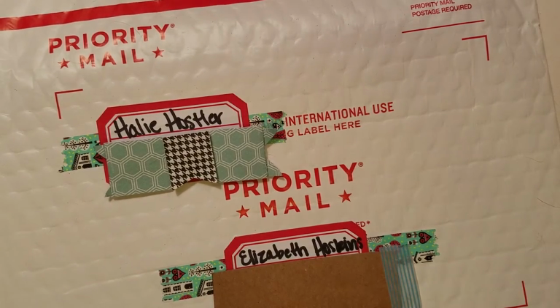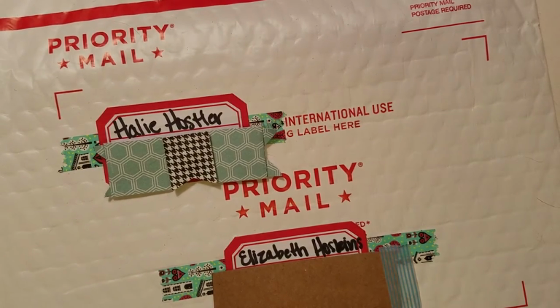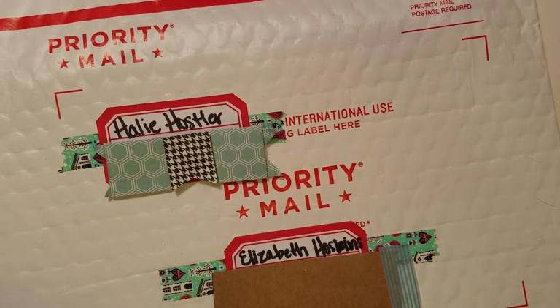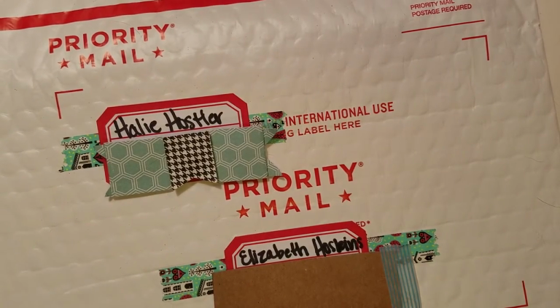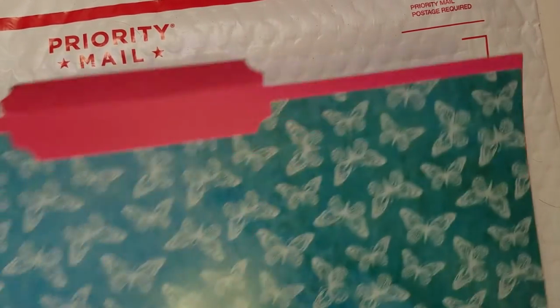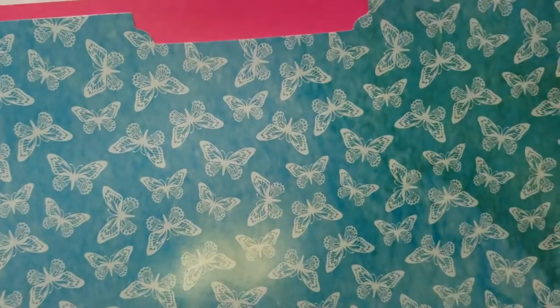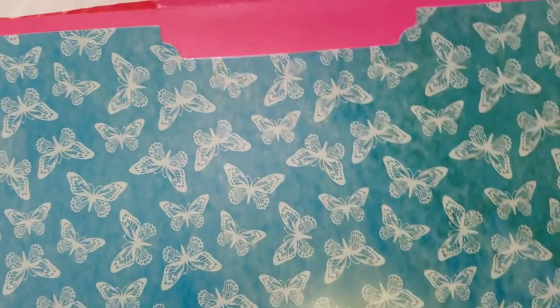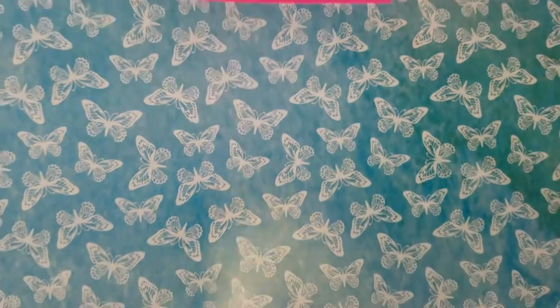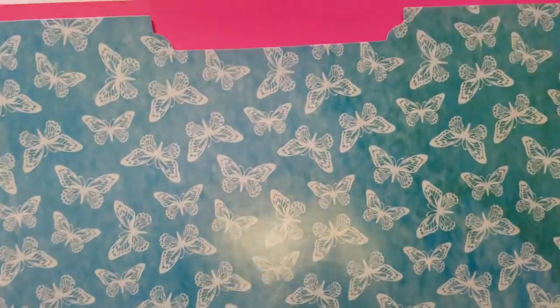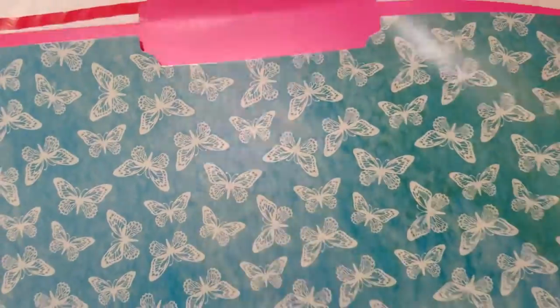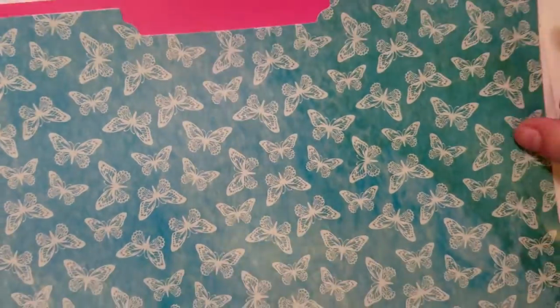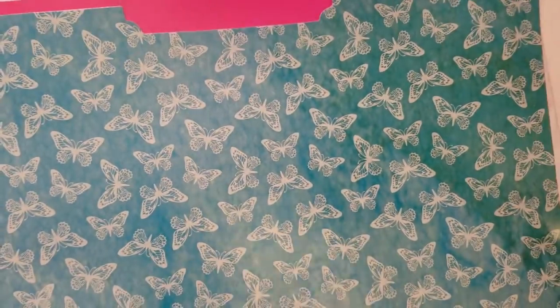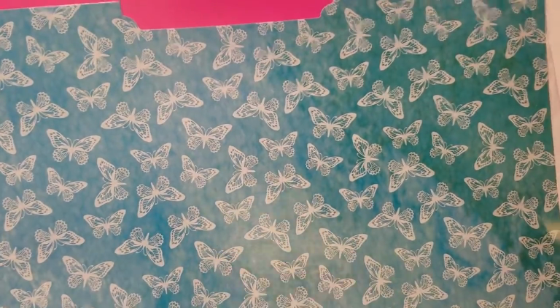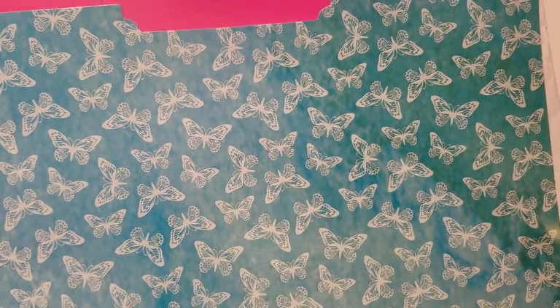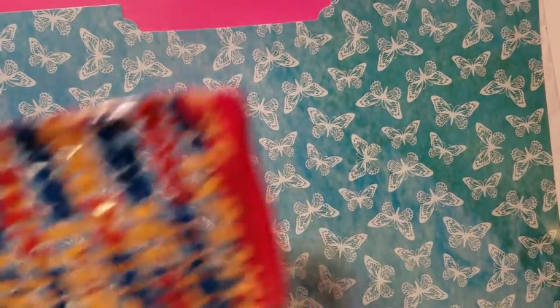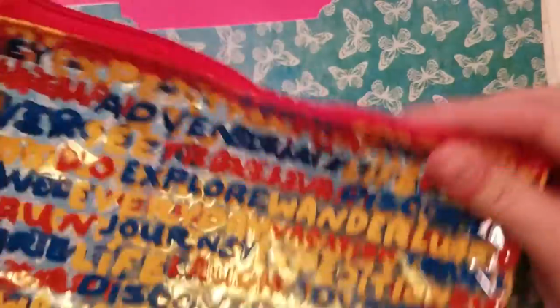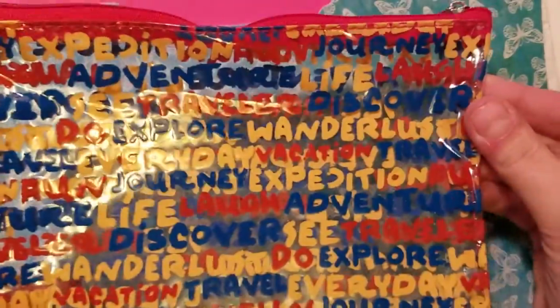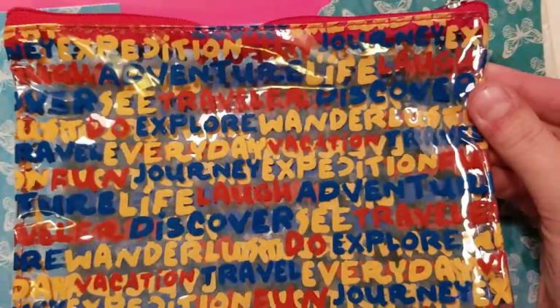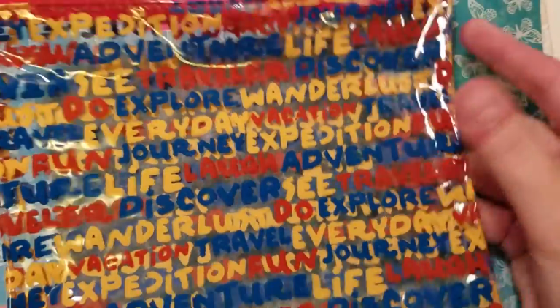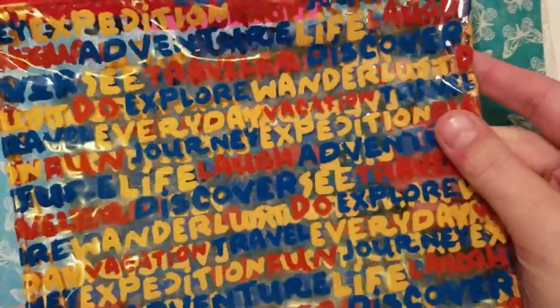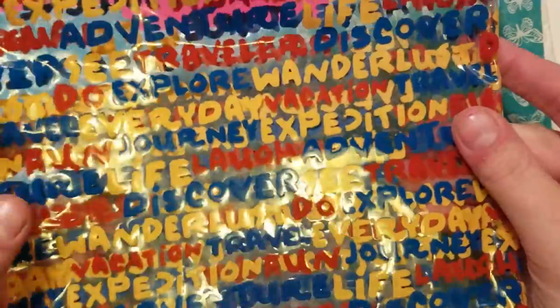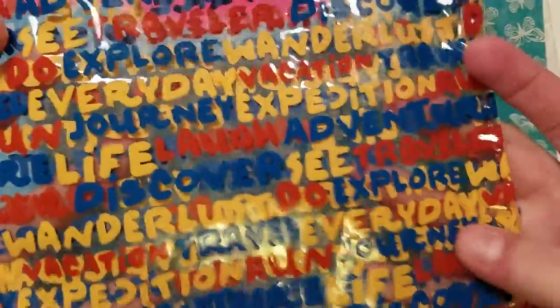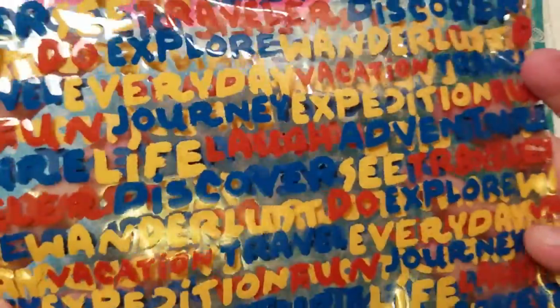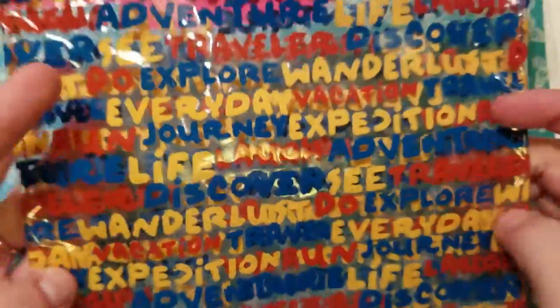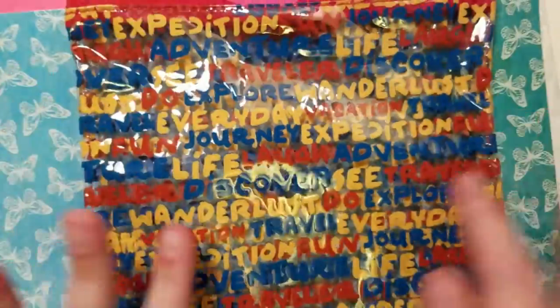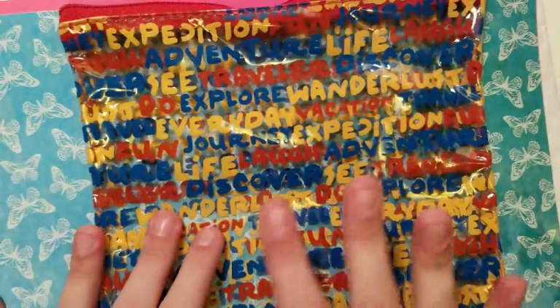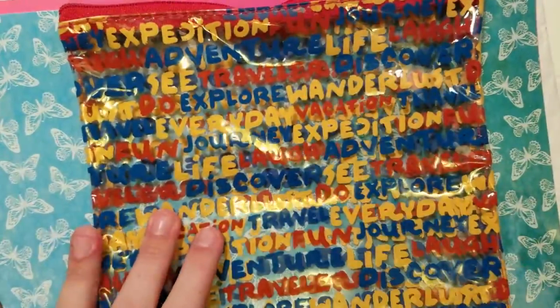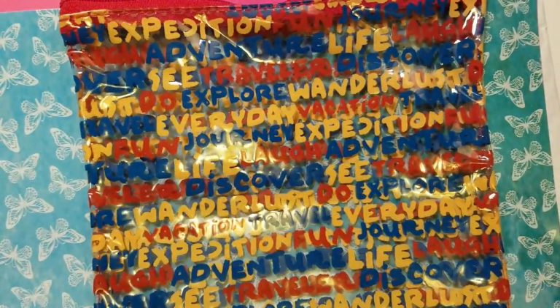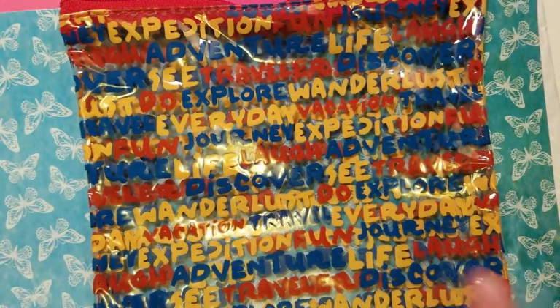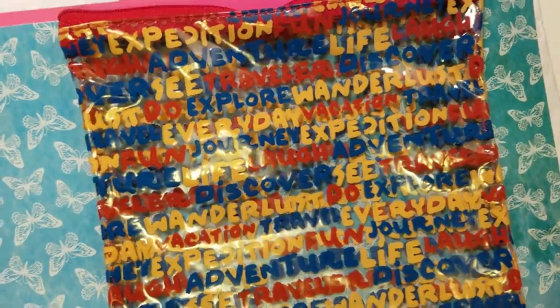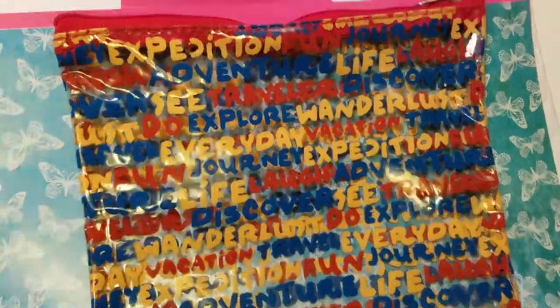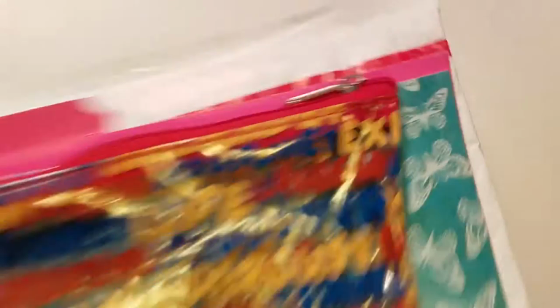First there's two large kind of miscellaneous things. There is this cute butterfly file folder from Perfectly Patty, and then this zipper pouch — Discover Travel Wanderlust from Carrie Vee Double Click Connect.